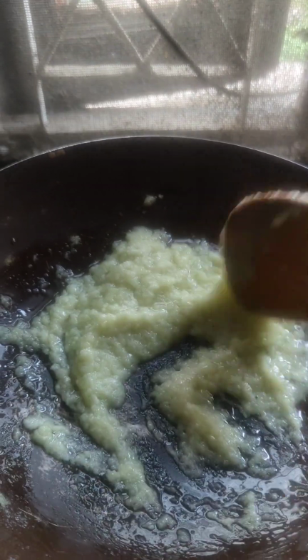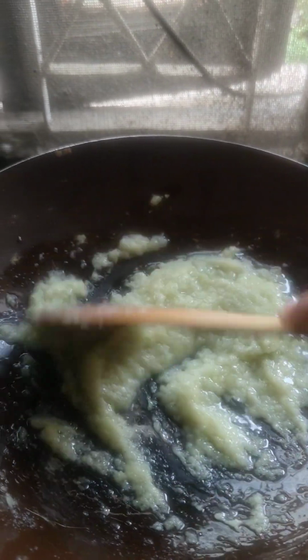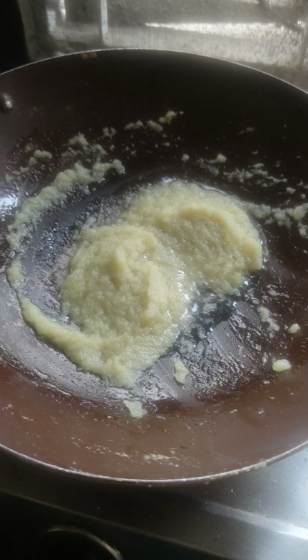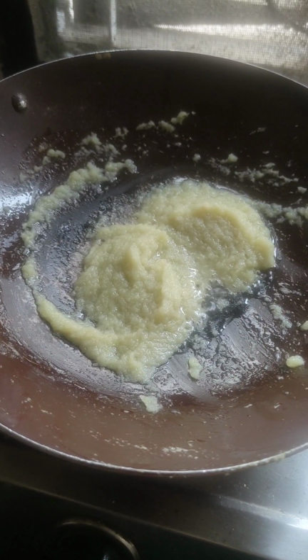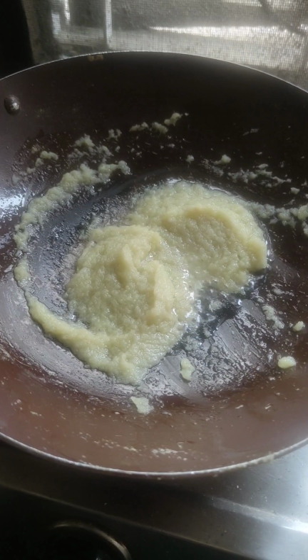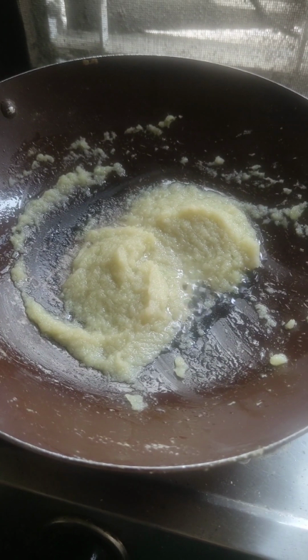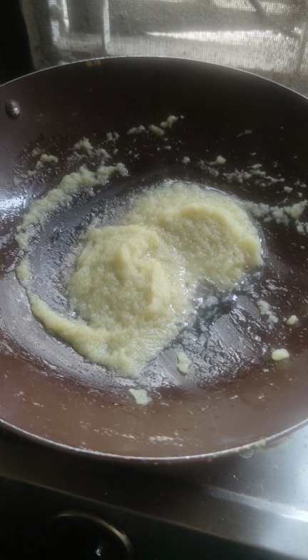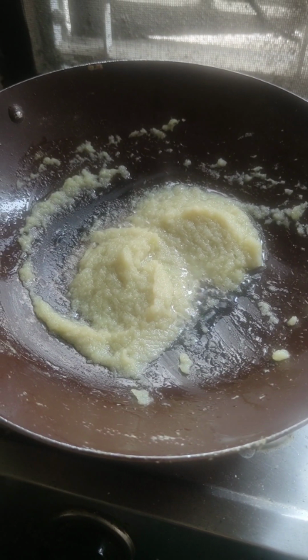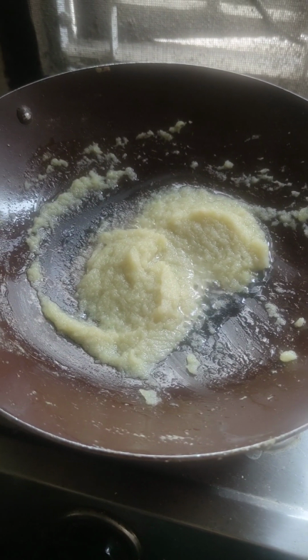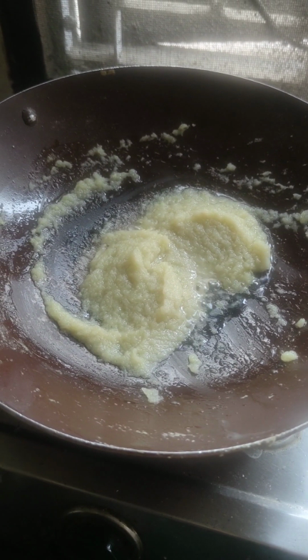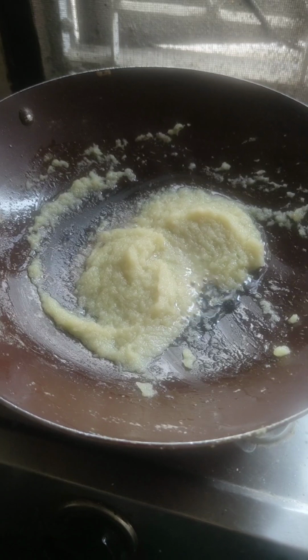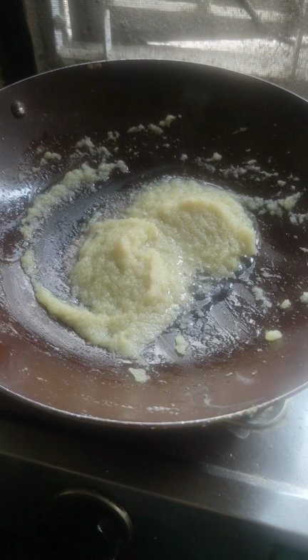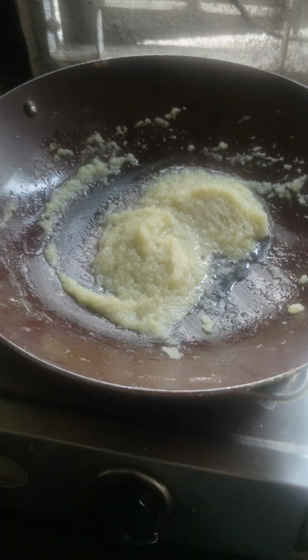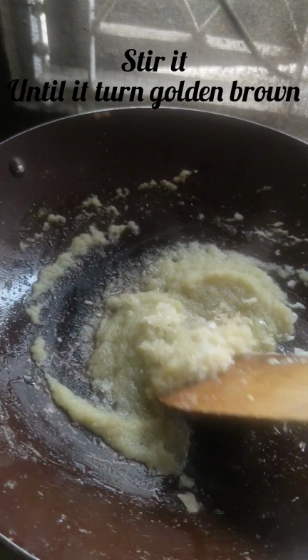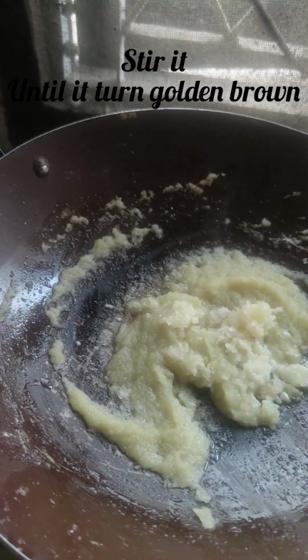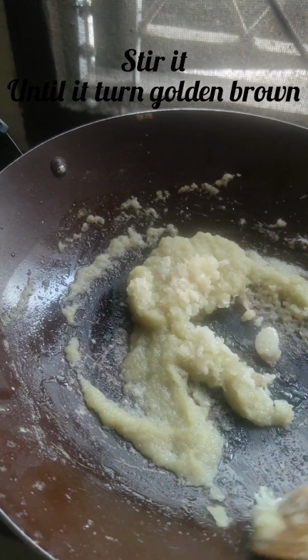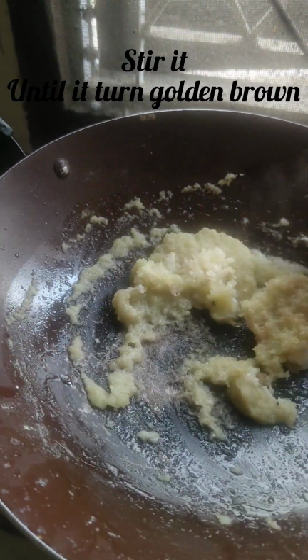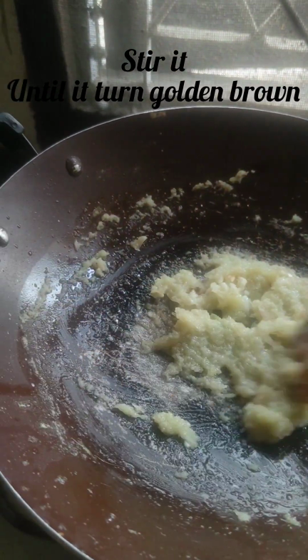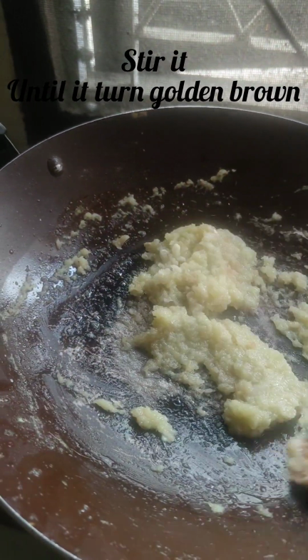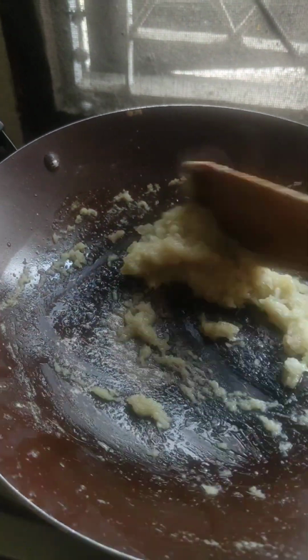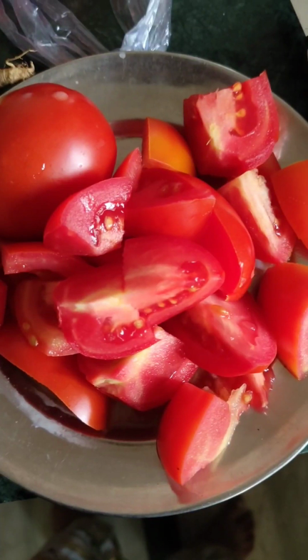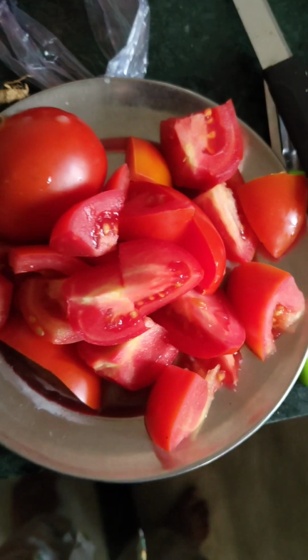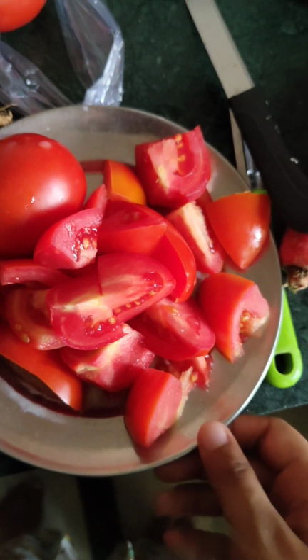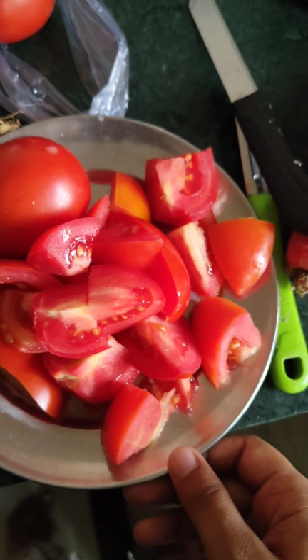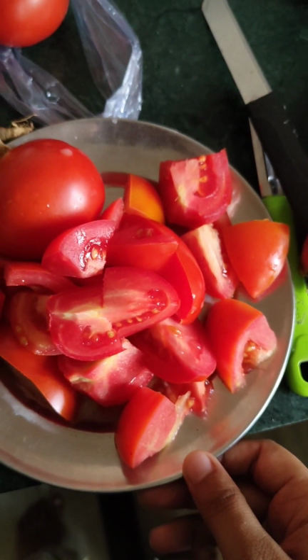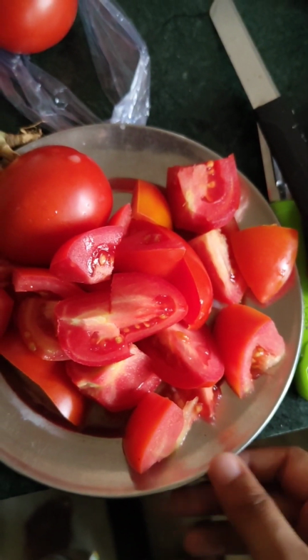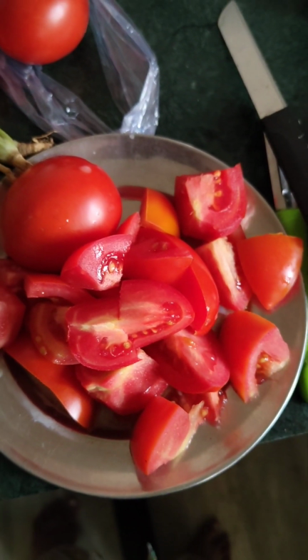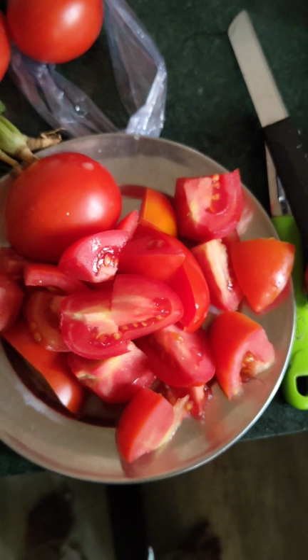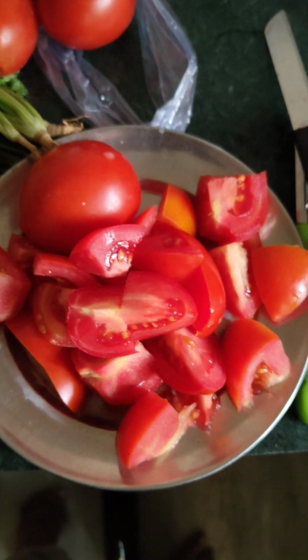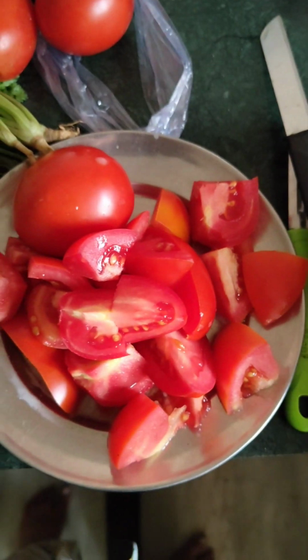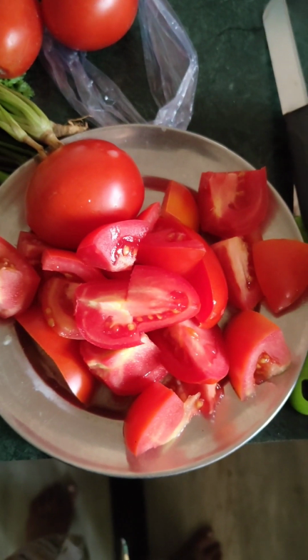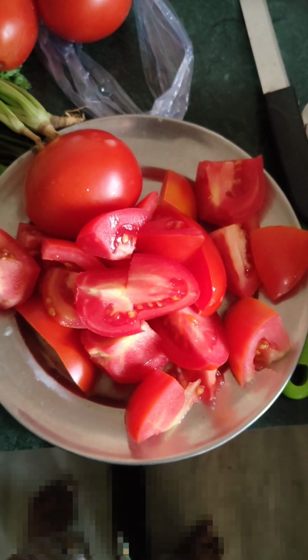I will add garlic. I have chopped 3 tomatoes. Now I will make it into a paste.